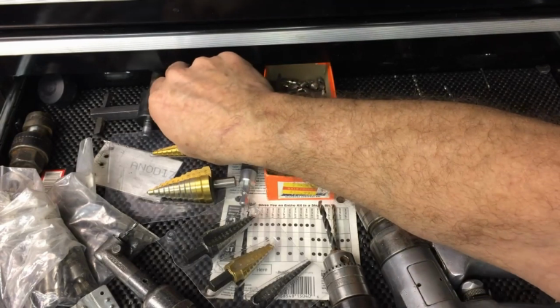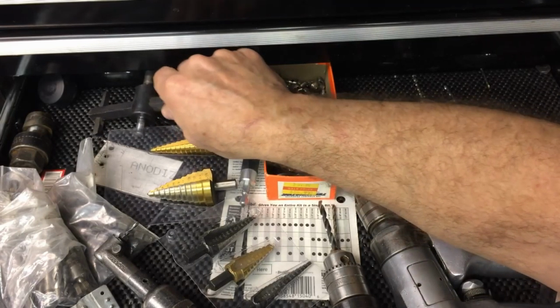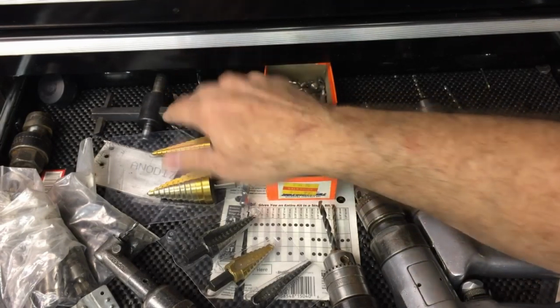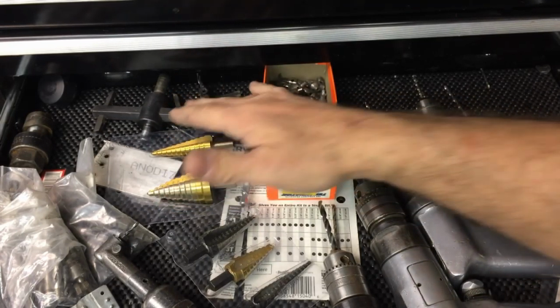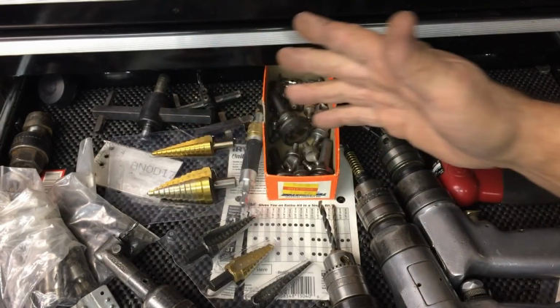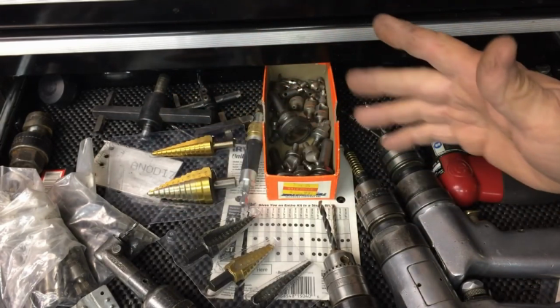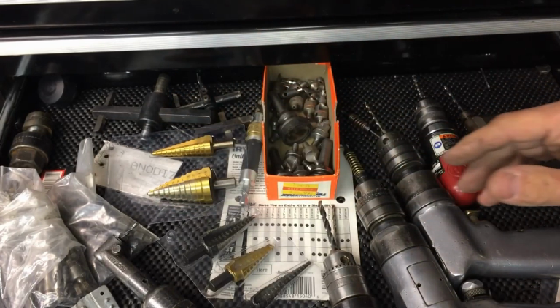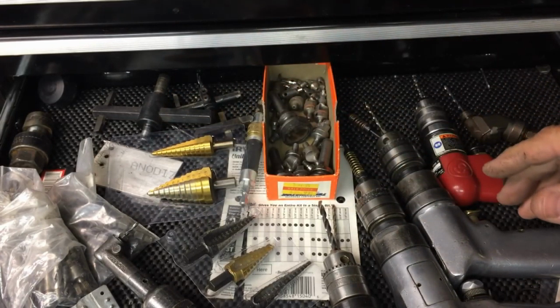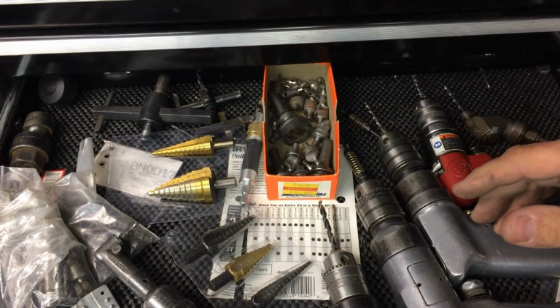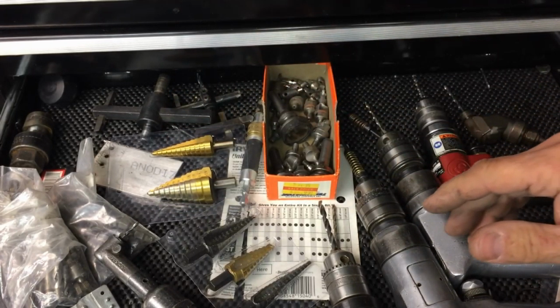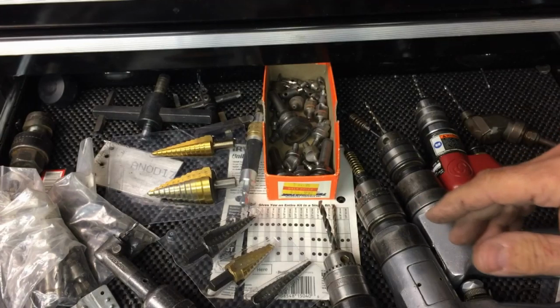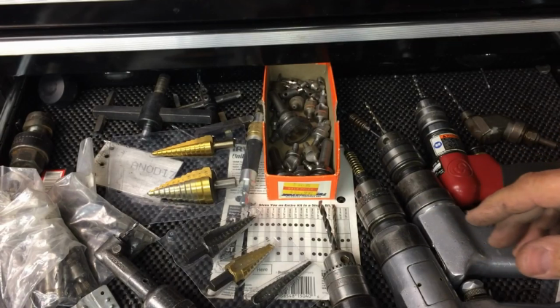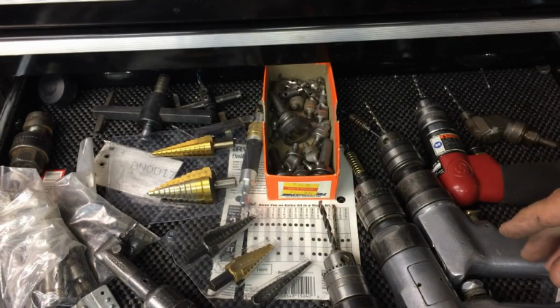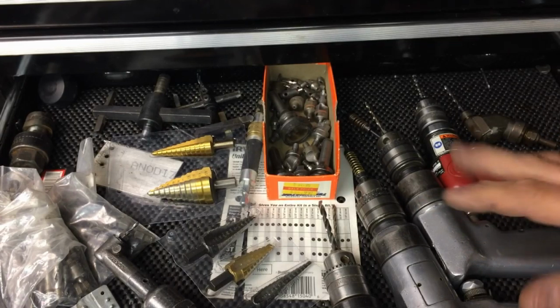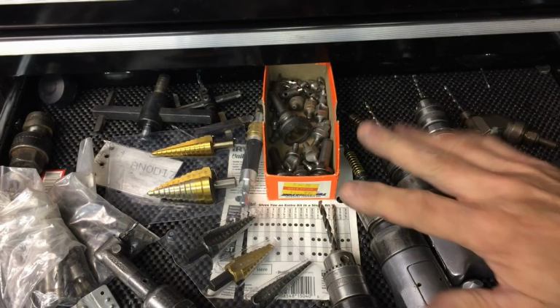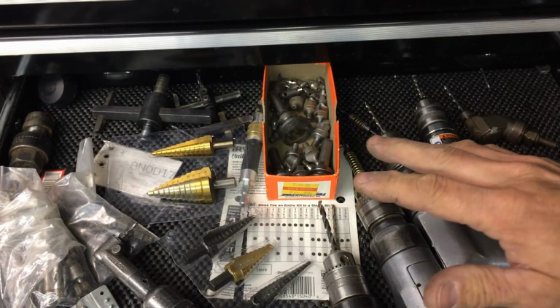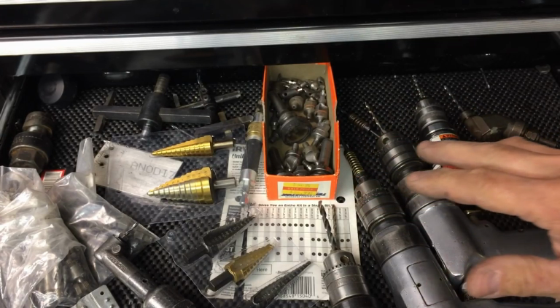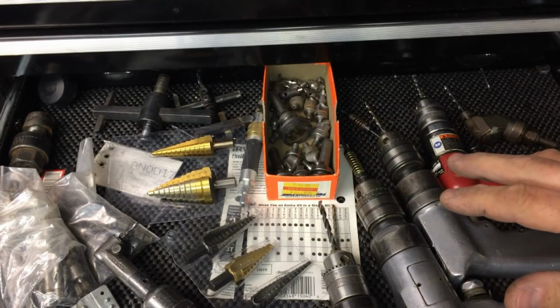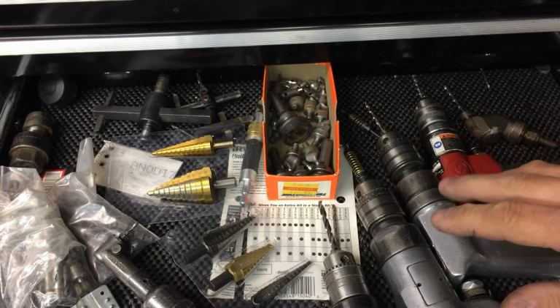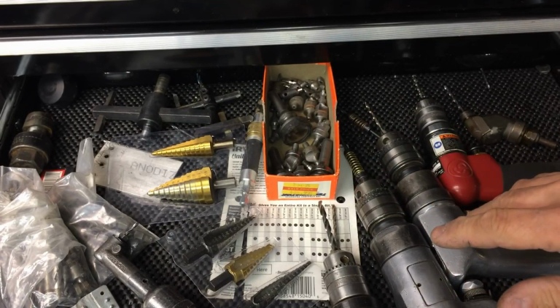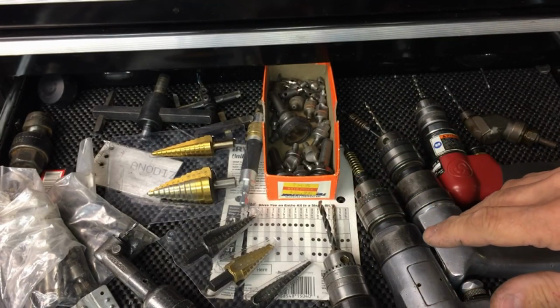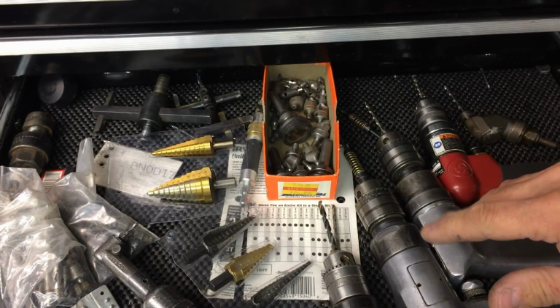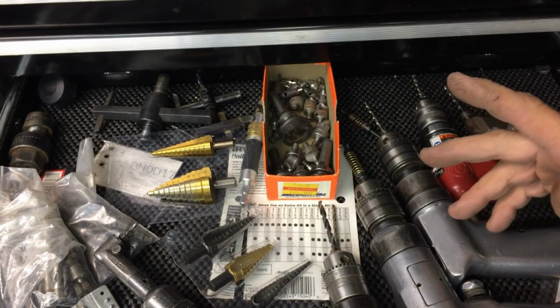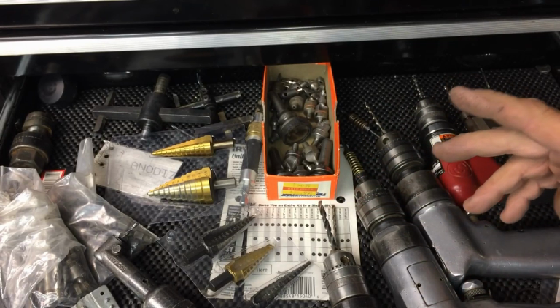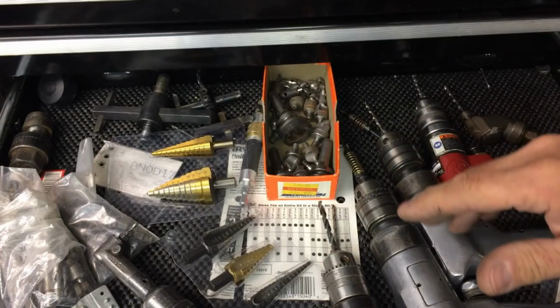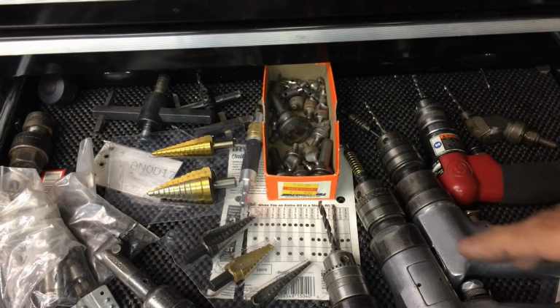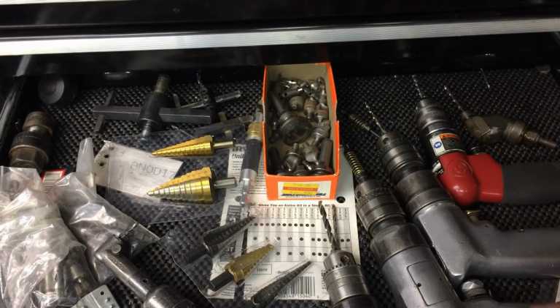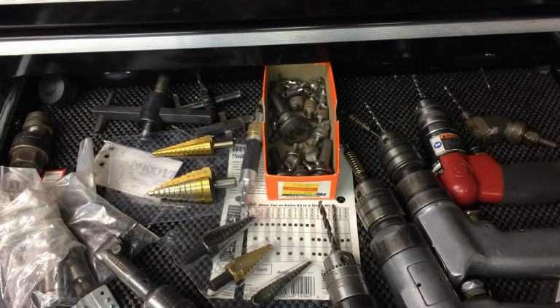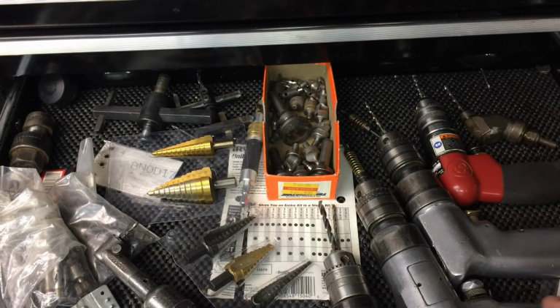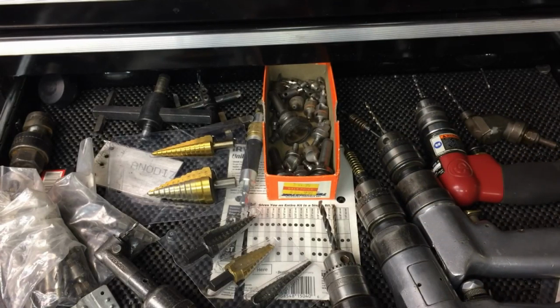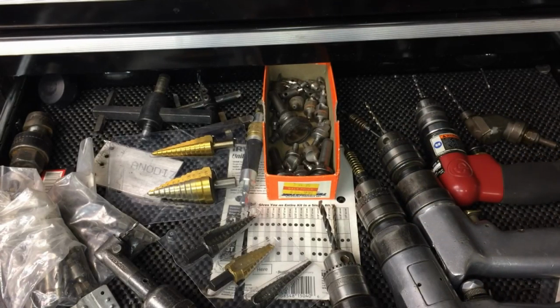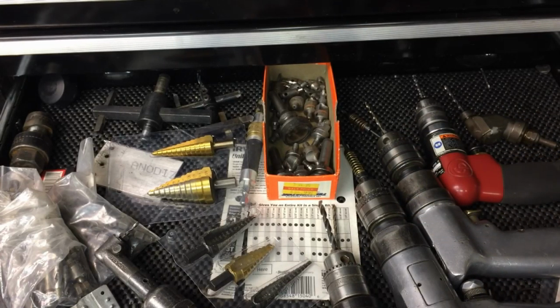Hole cutters — I've got the adjustable ones; I use them occasionally, probably necessary. I've replaced a lot of that by using hole saws. You spend more on a hole saw, but I think you can get a little bit better hole and they're probably a little bit safer to use.